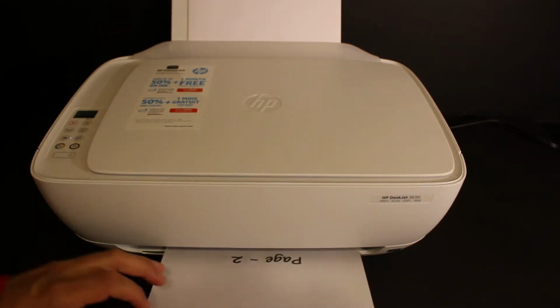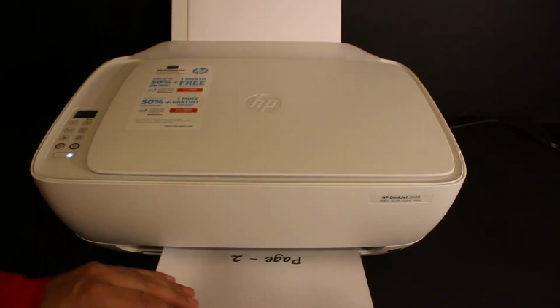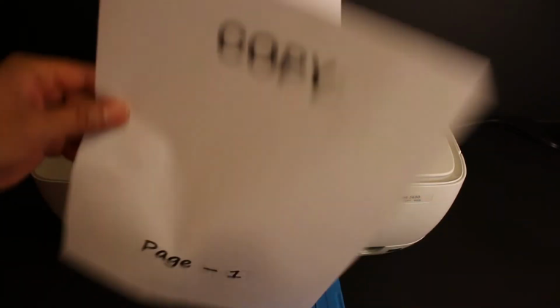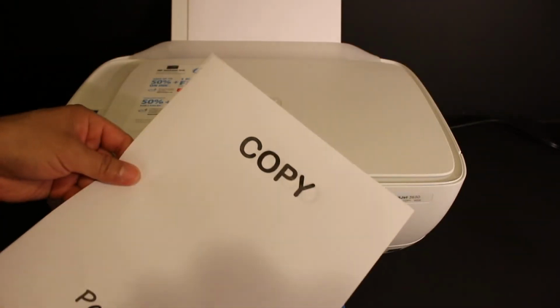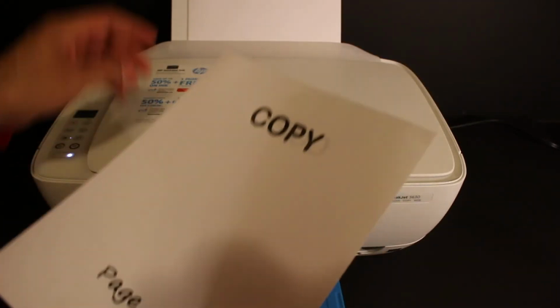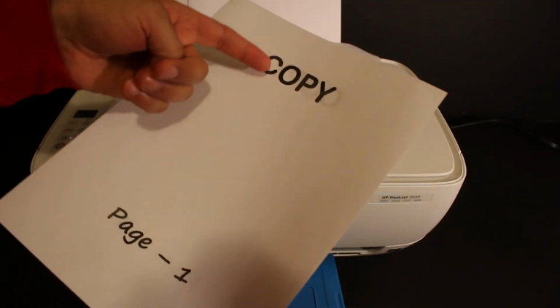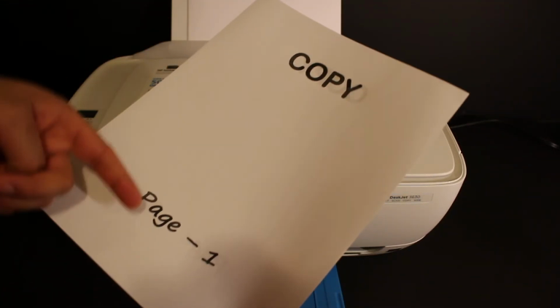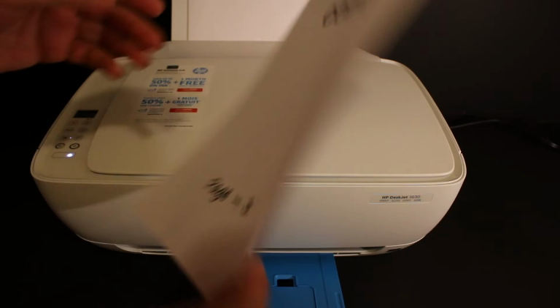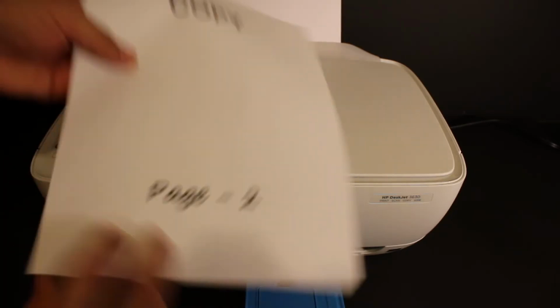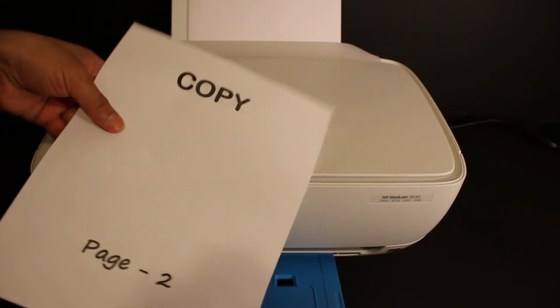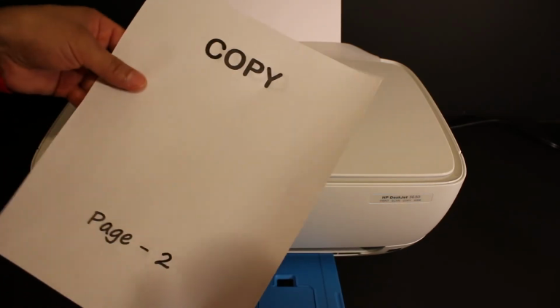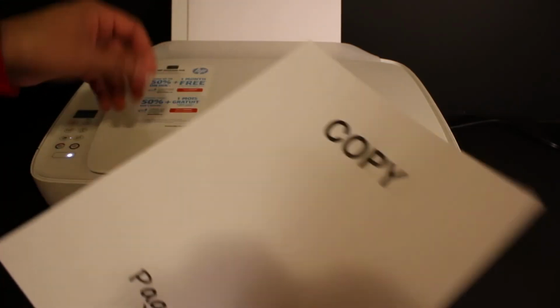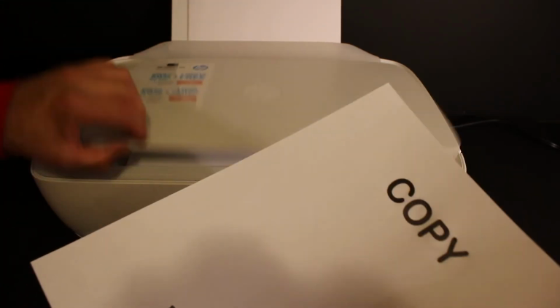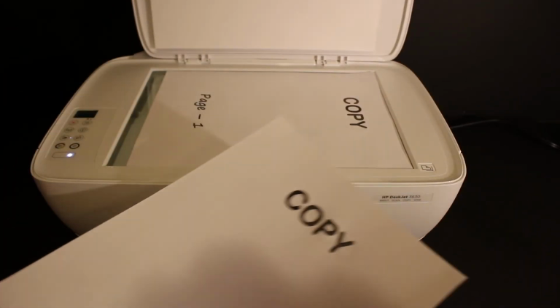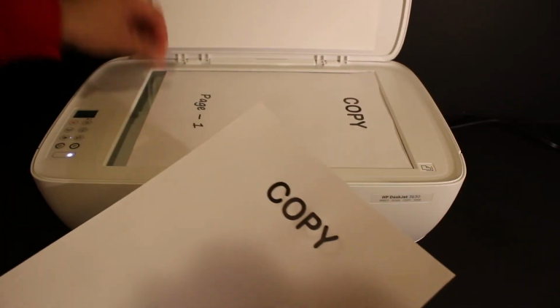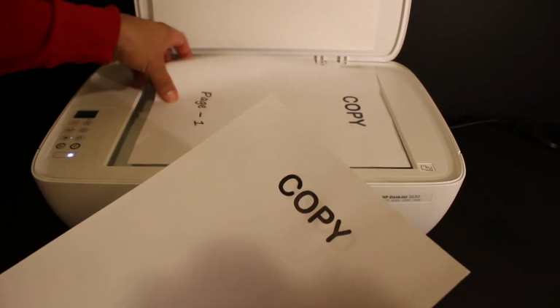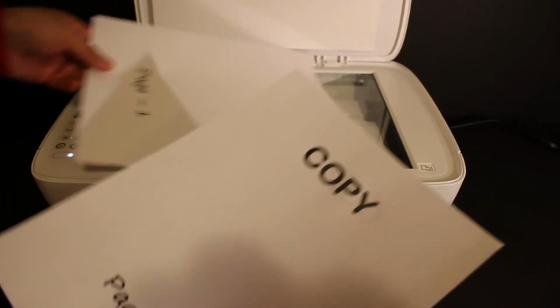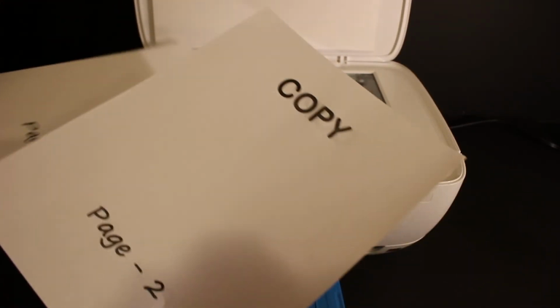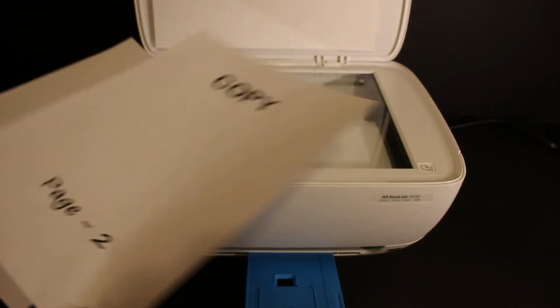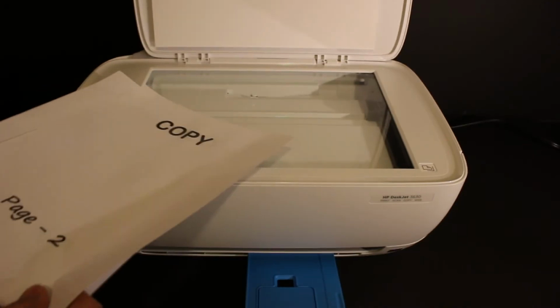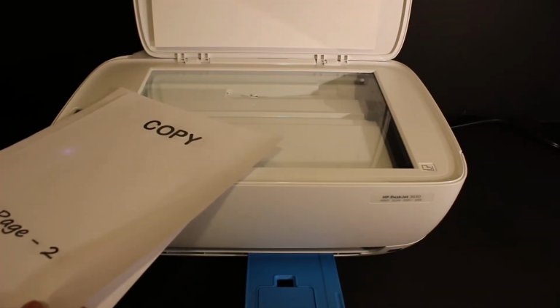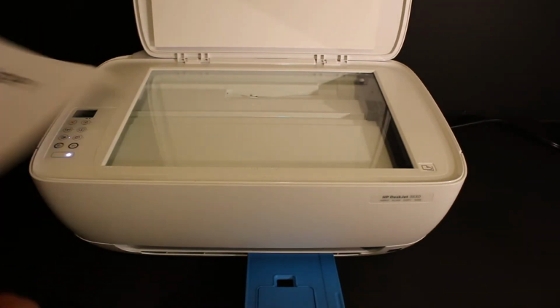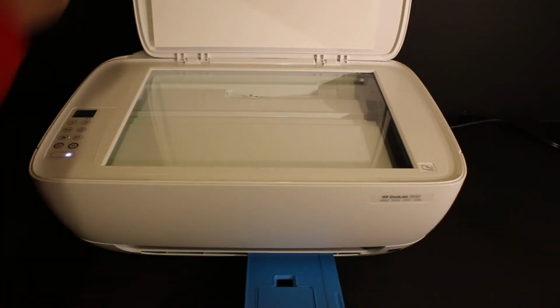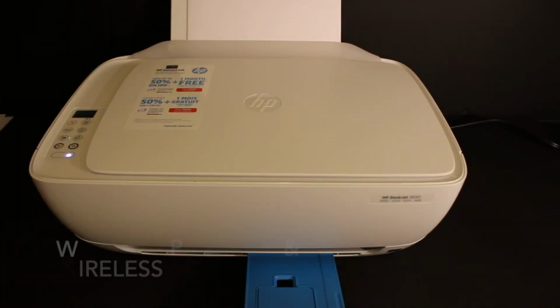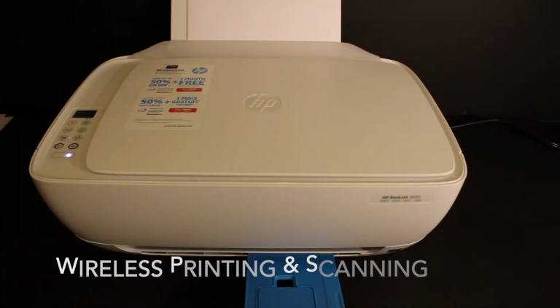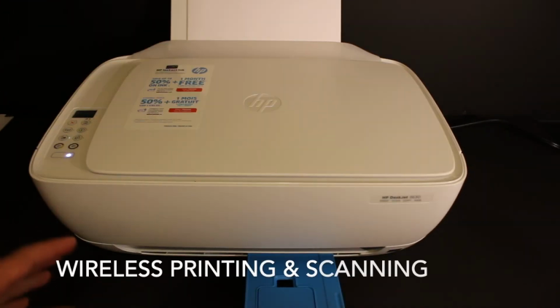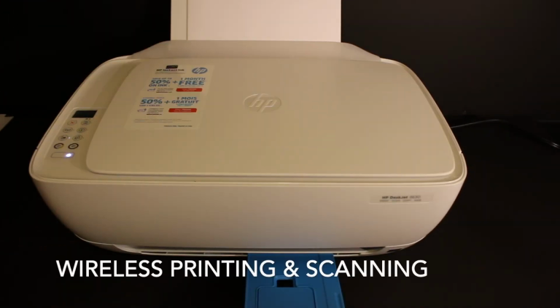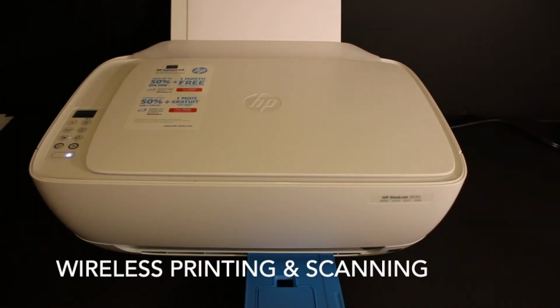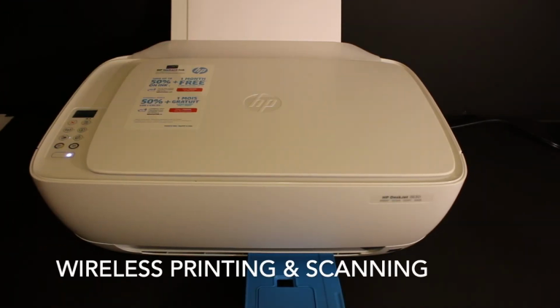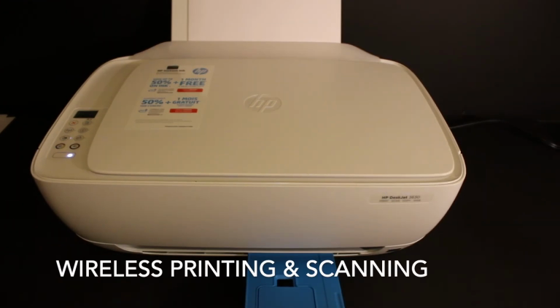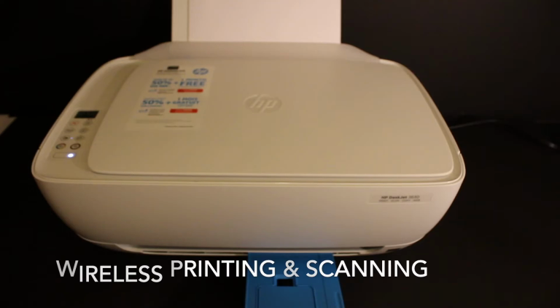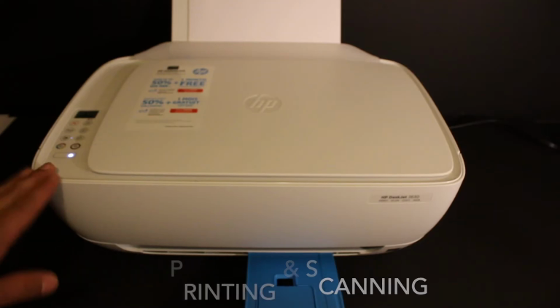That's copy page one and copy page two. This is the simple way we can use the two-sided copy on a single page. Now let's do the wireless printing and scanning.